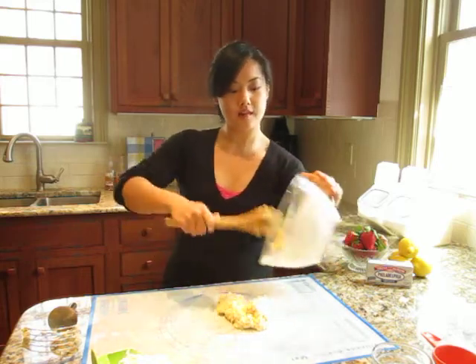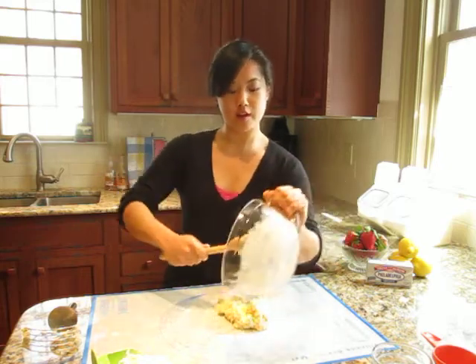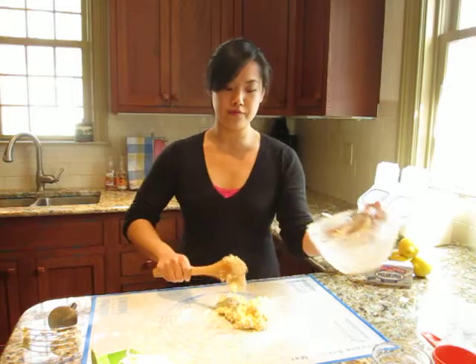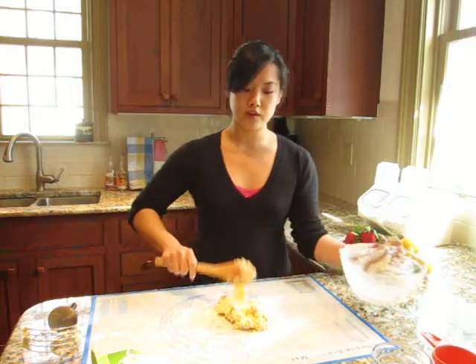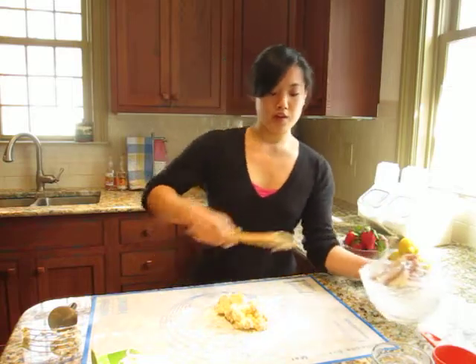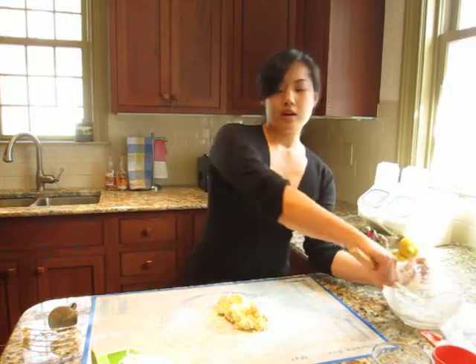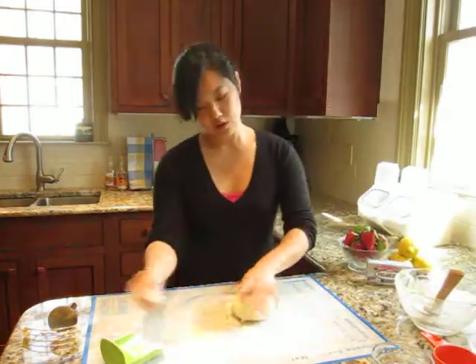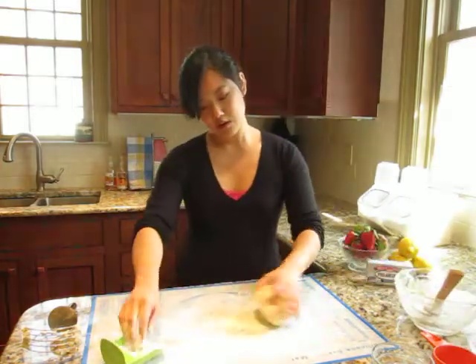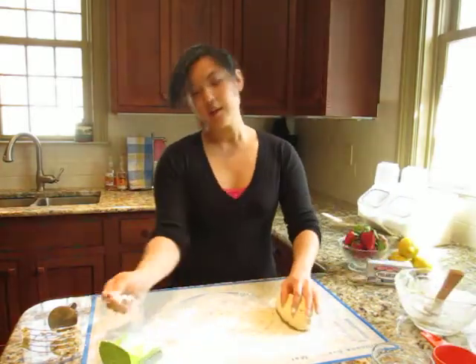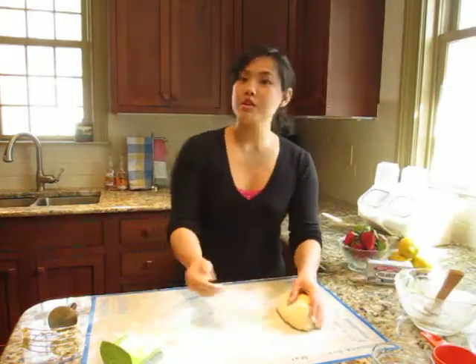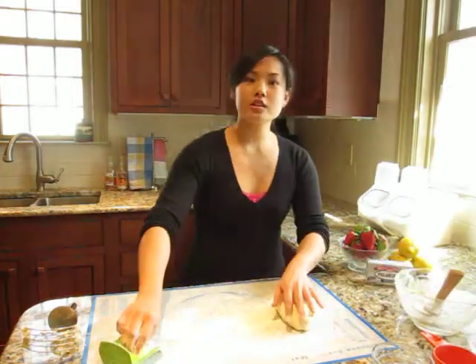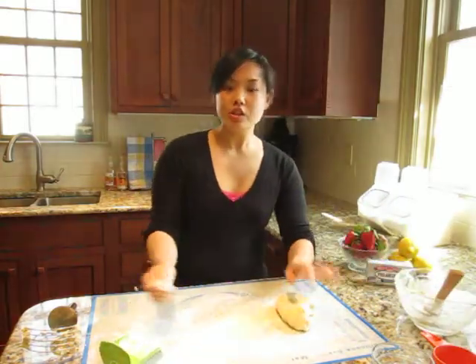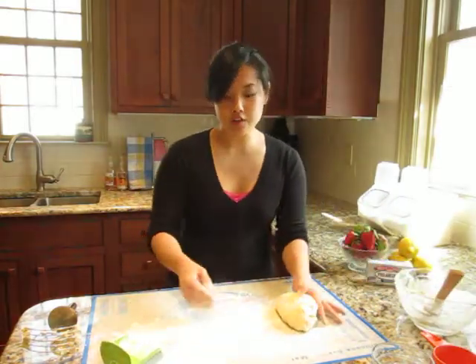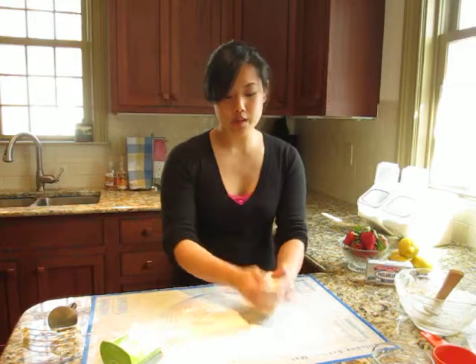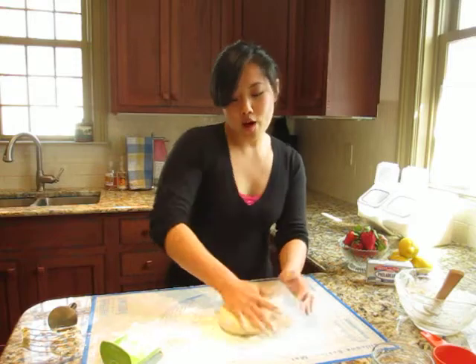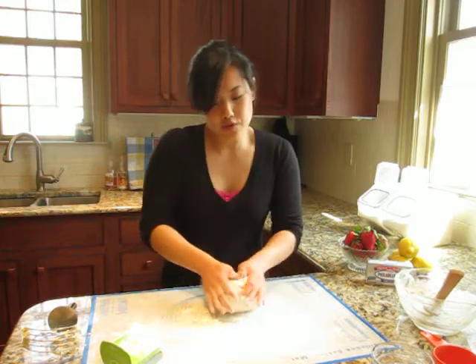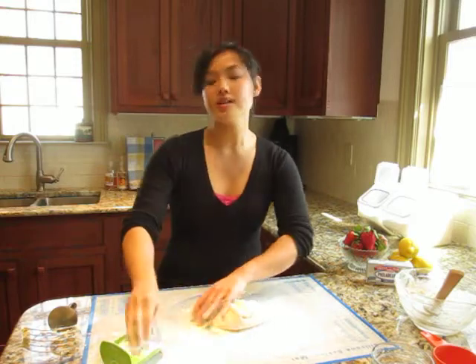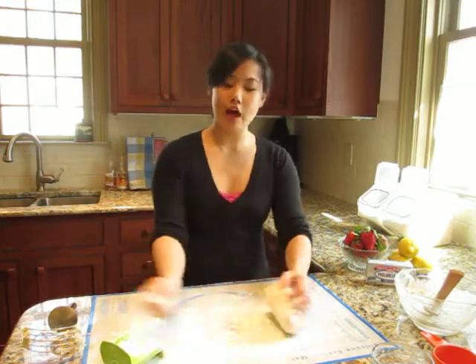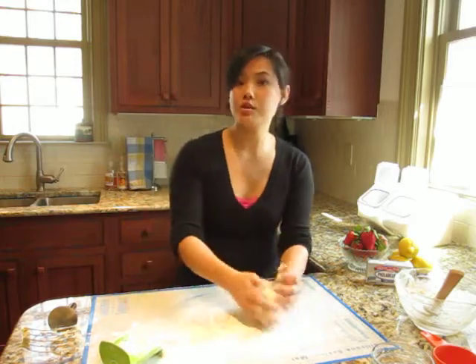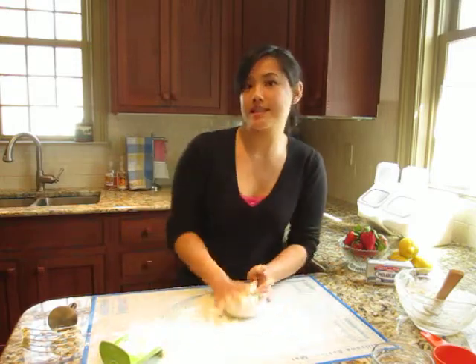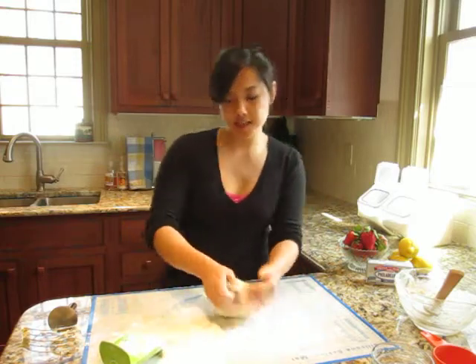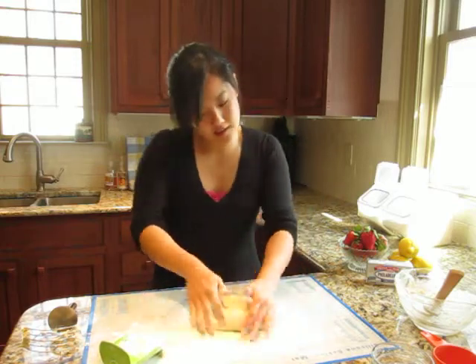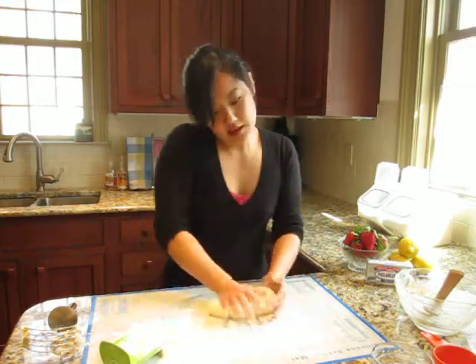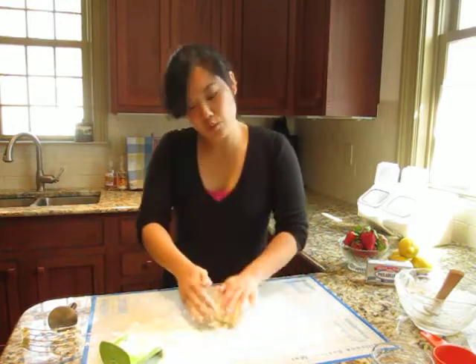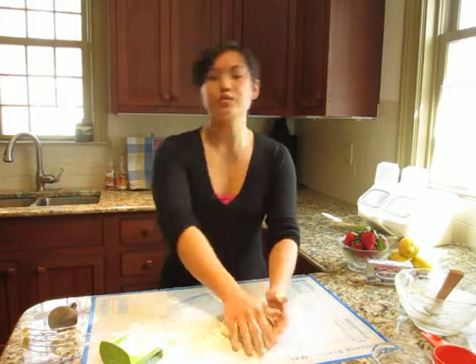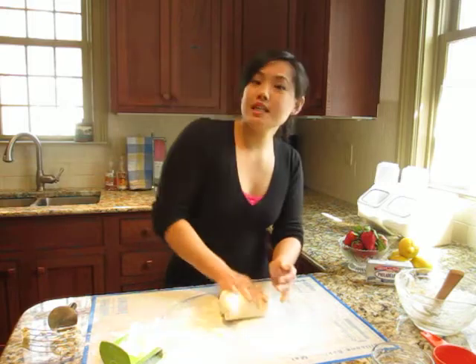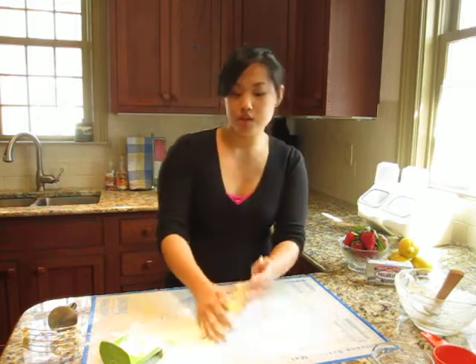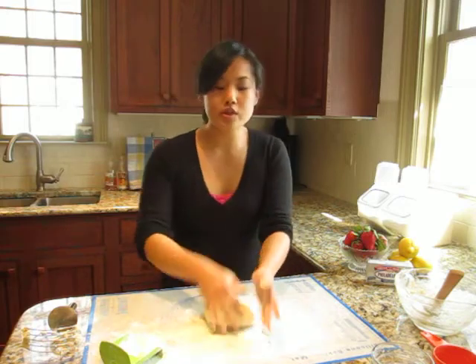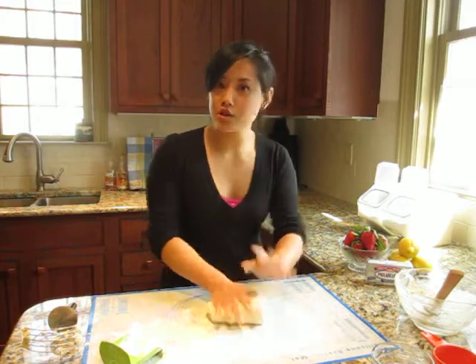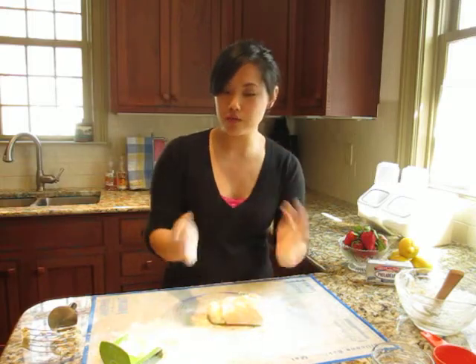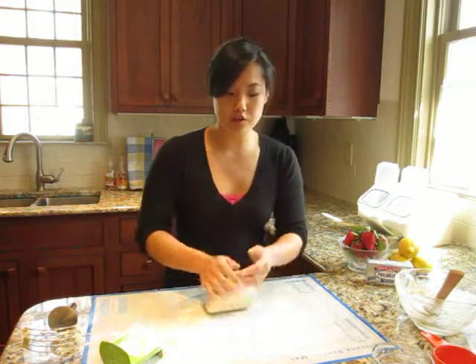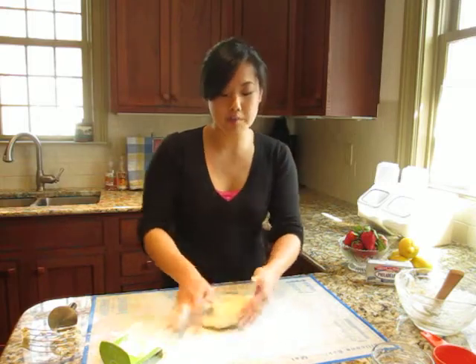Scrape all of that dough out onto your work surface. The mixture is a little bit soft and a little bit wet — just add some flour so it doesn't stick. You want to knead it just a few times until all of the ingredients are combined.